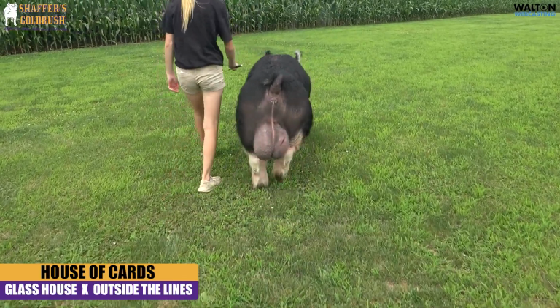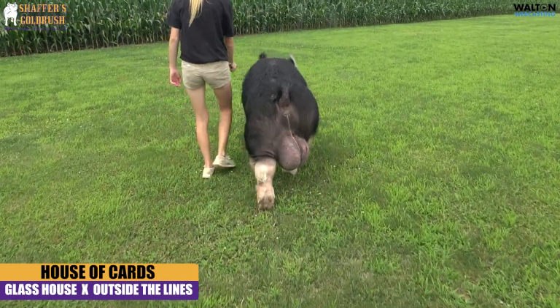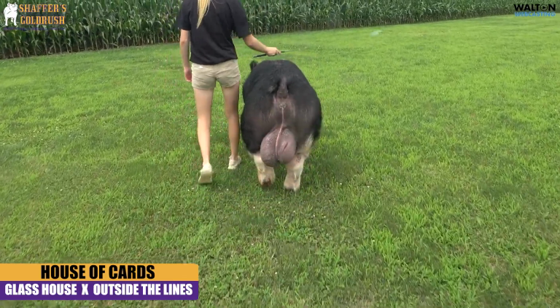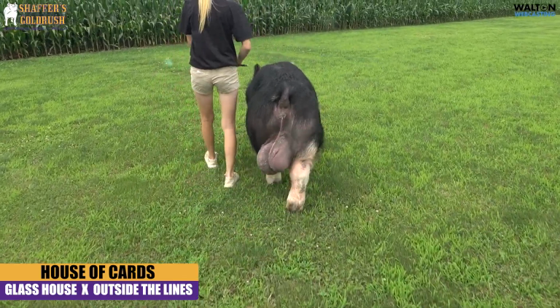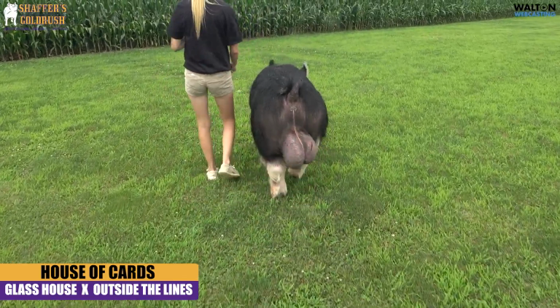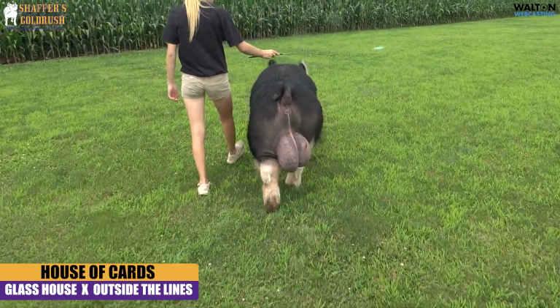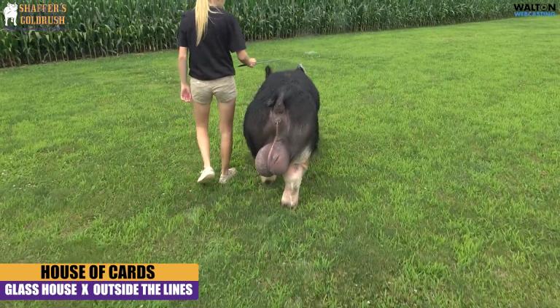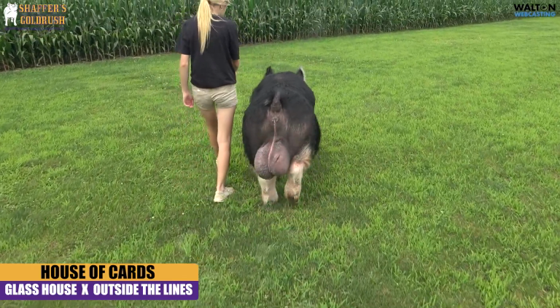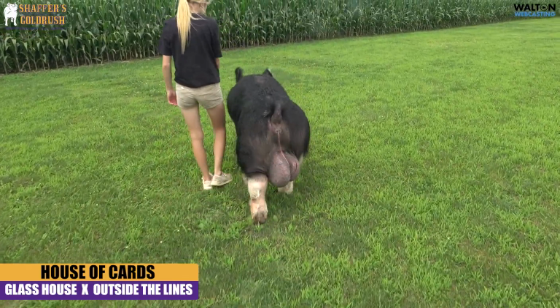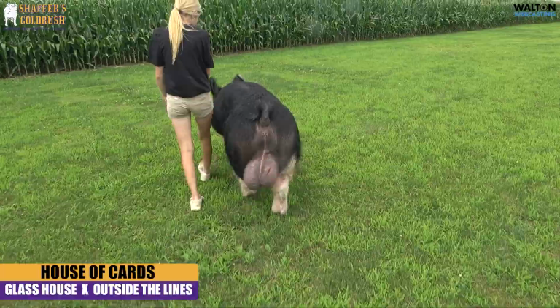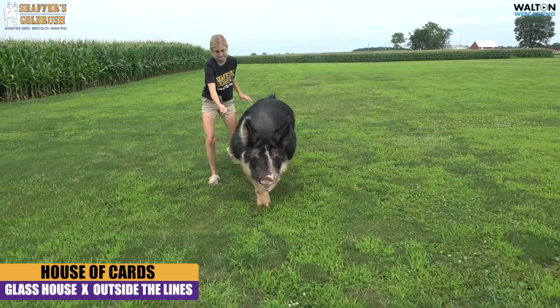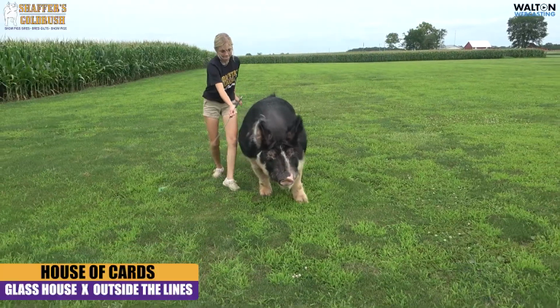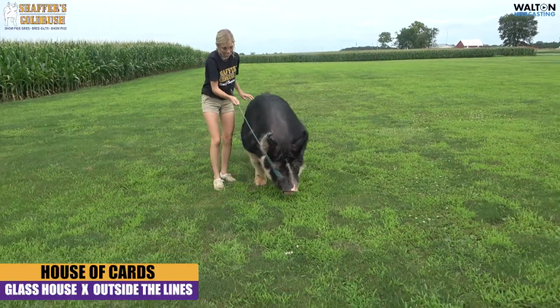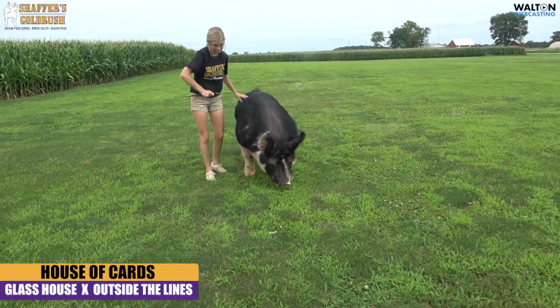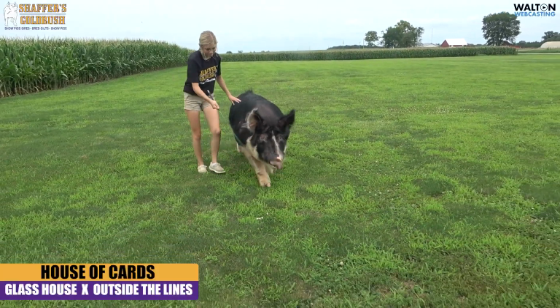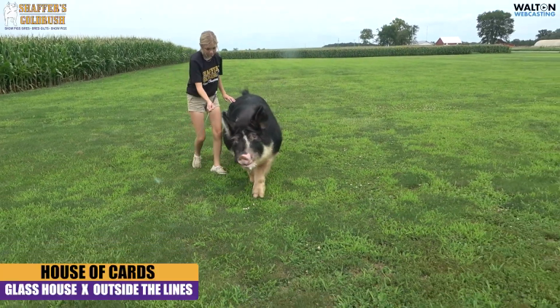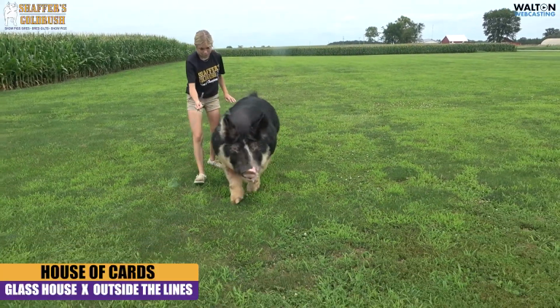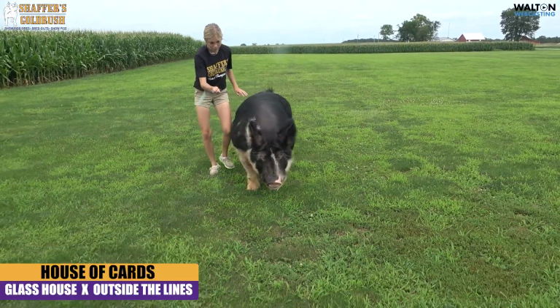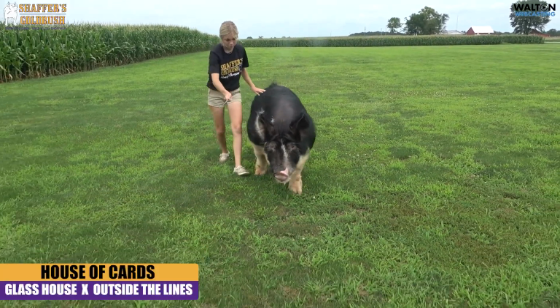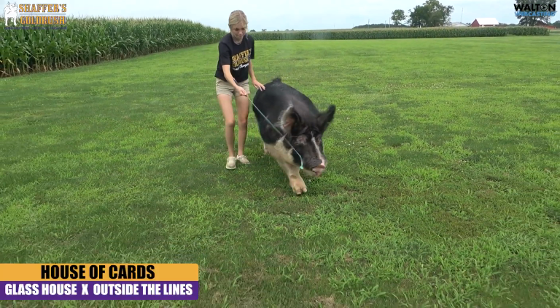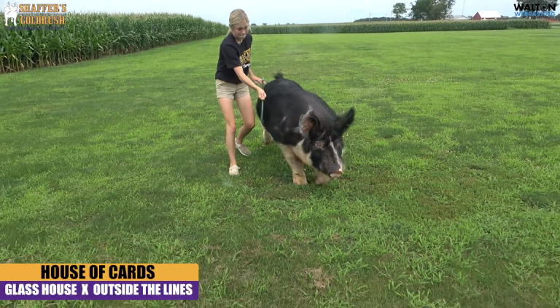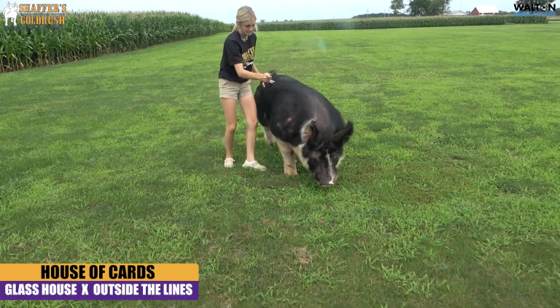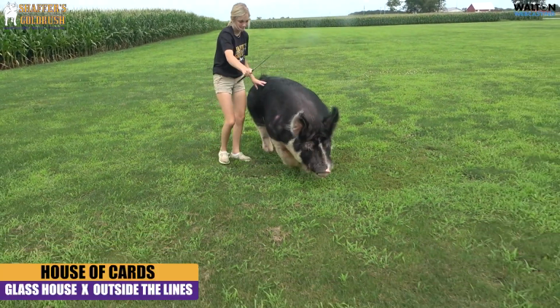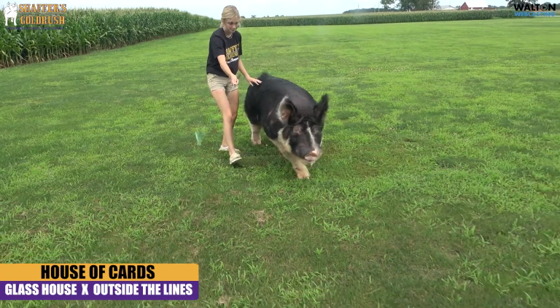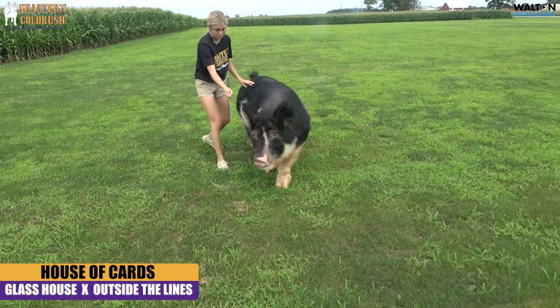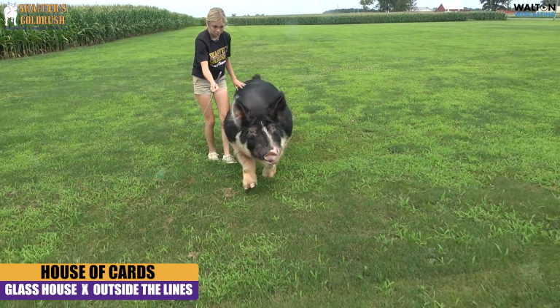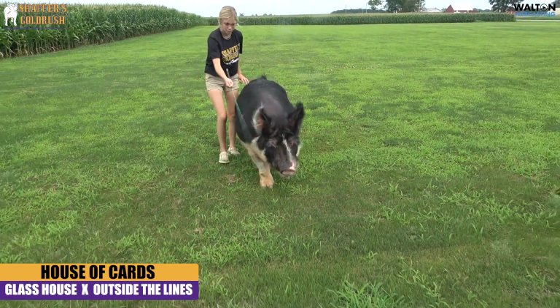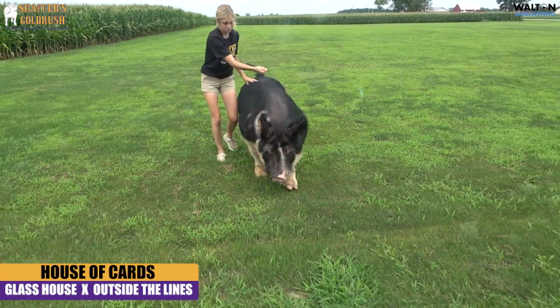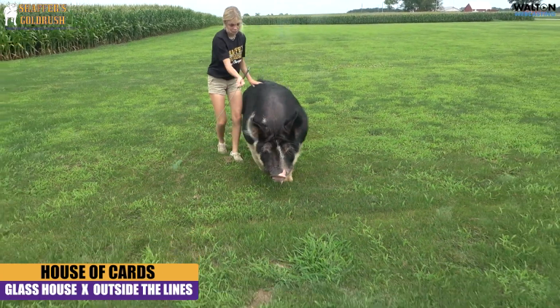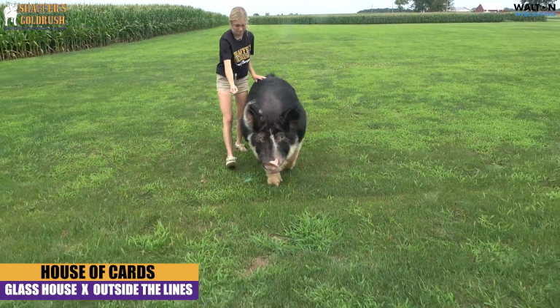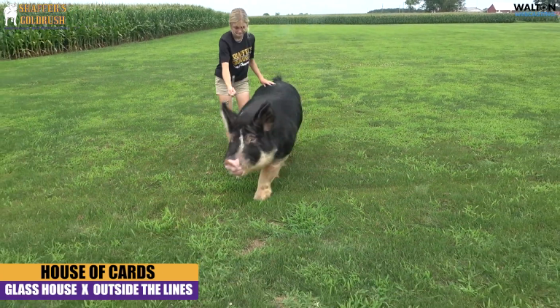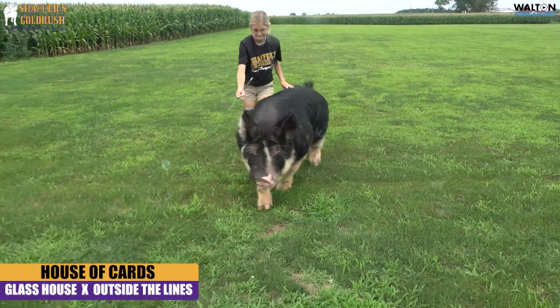As you study that foot and bone size on him, extremely good. He hits that ground extremely well. He gets out and moves. He is not as flashy as some of these younger boars, but study that internal mass.